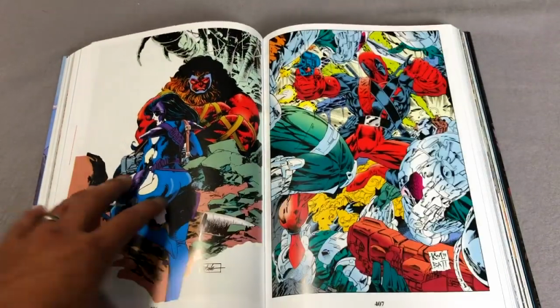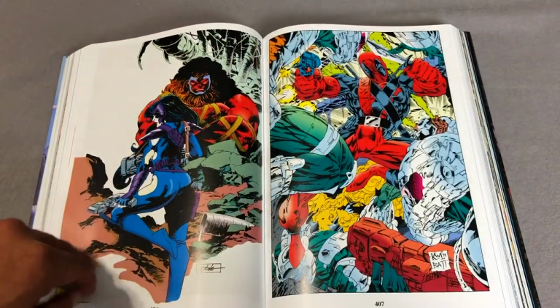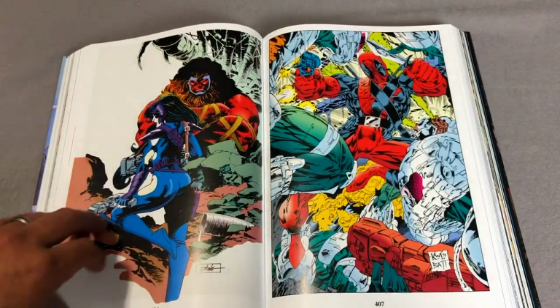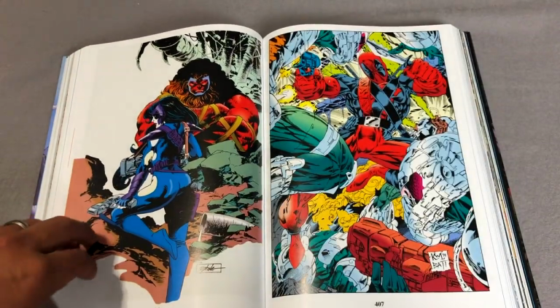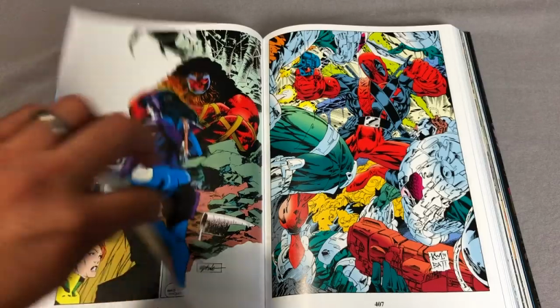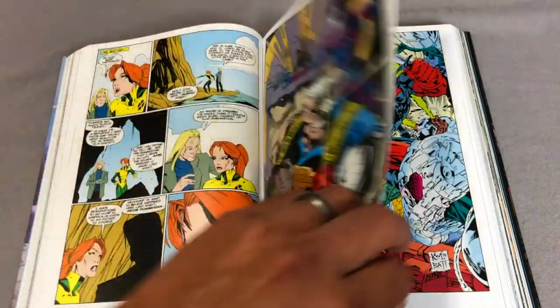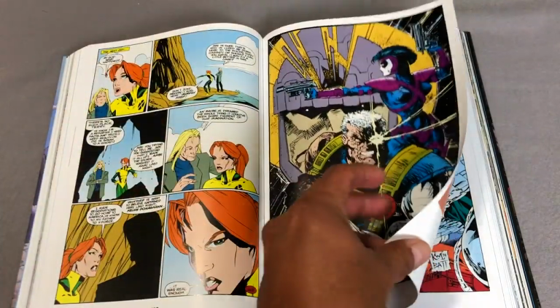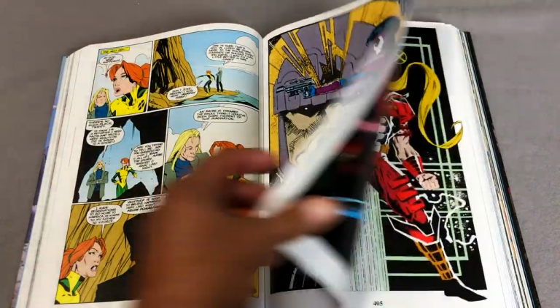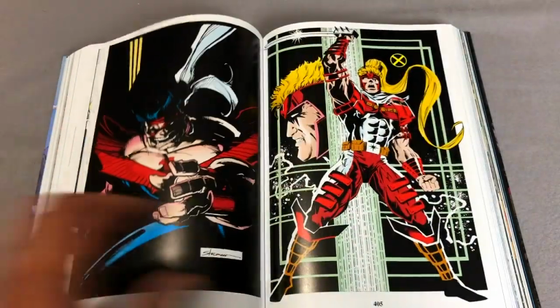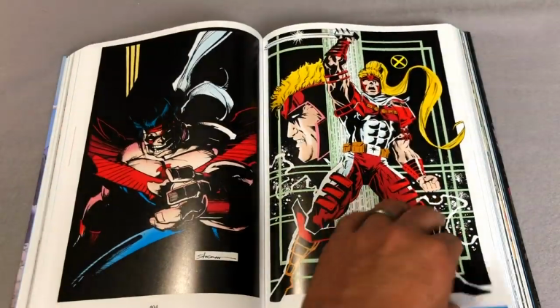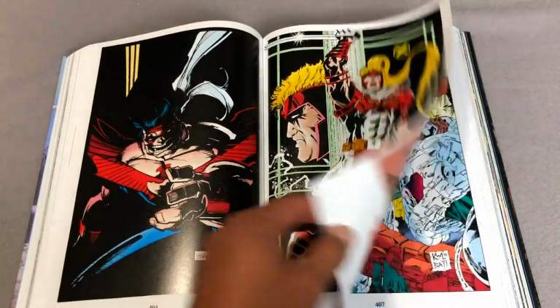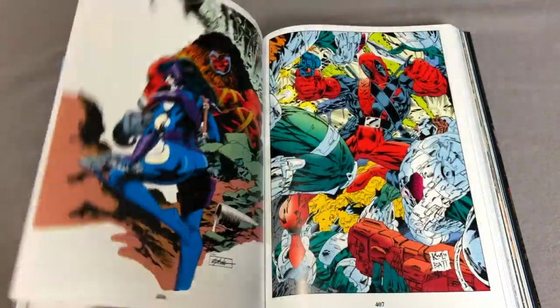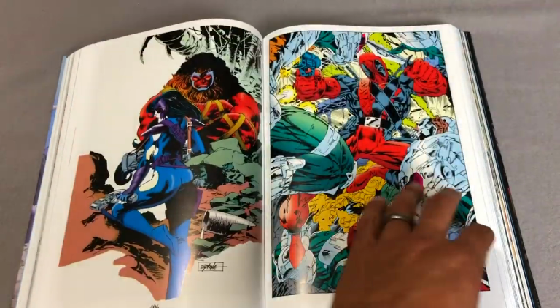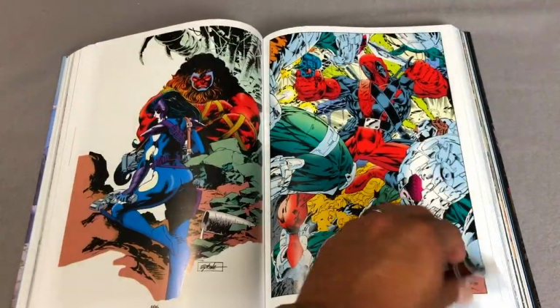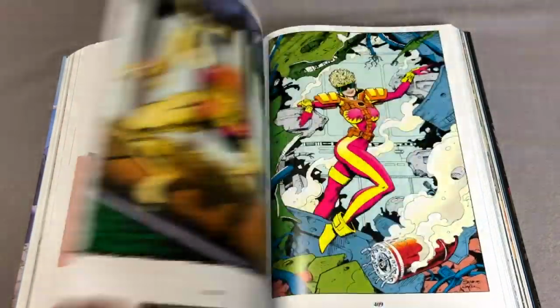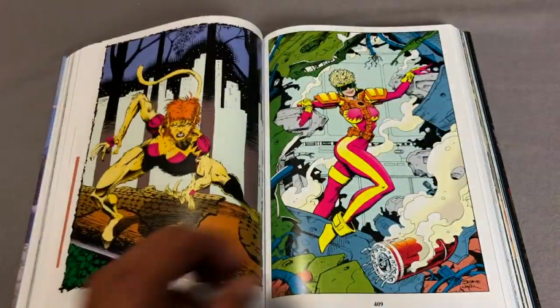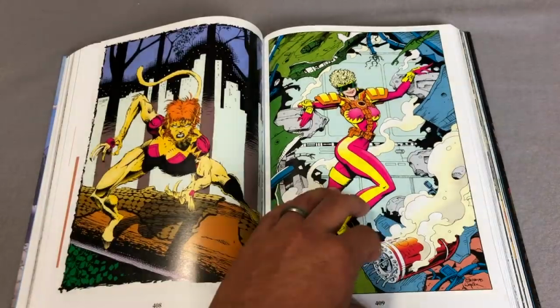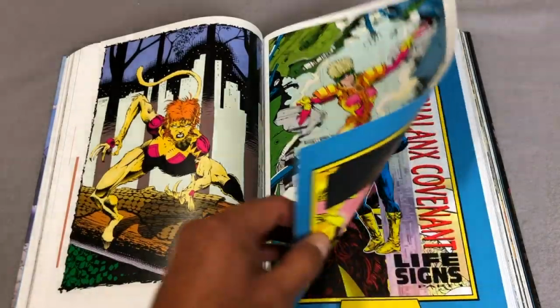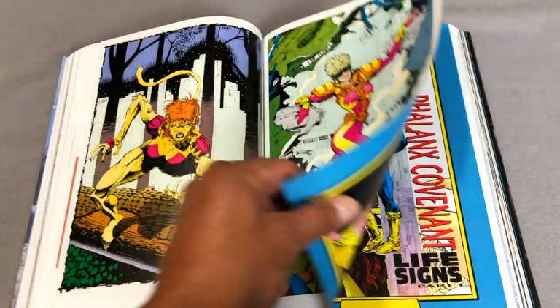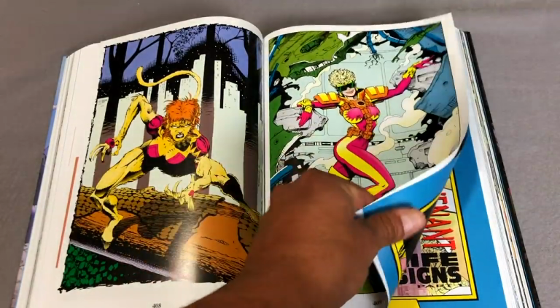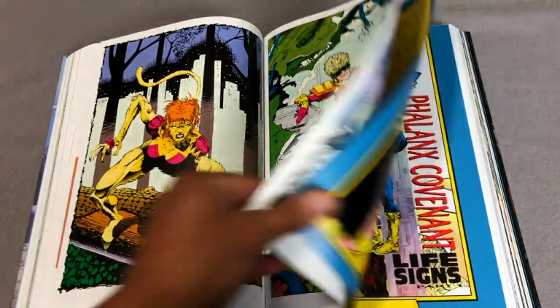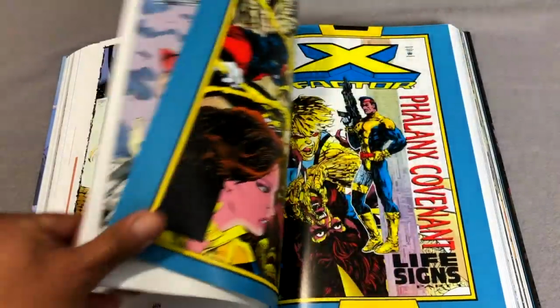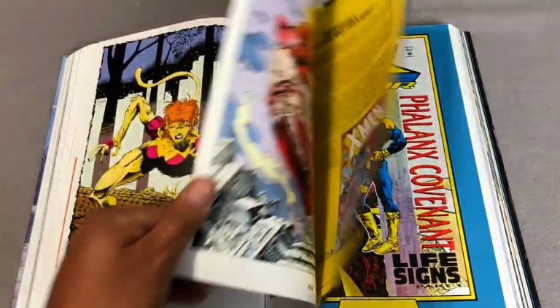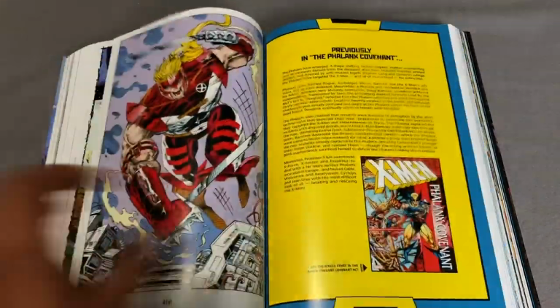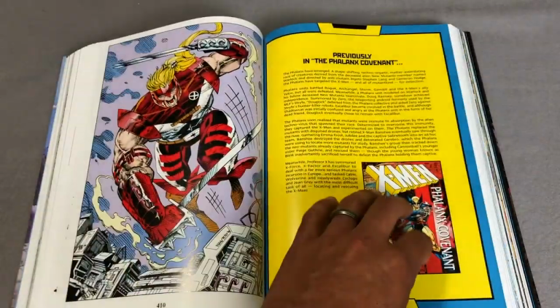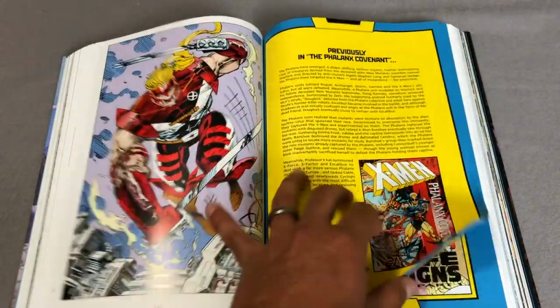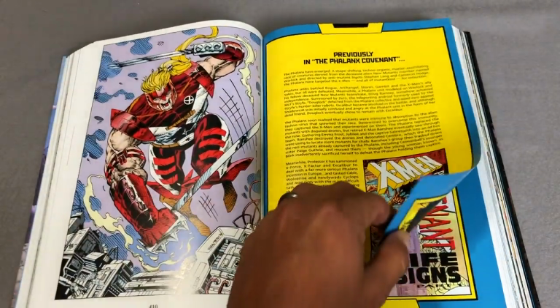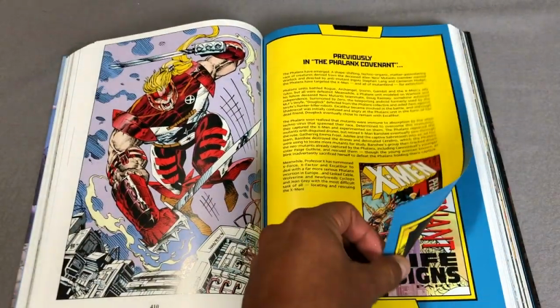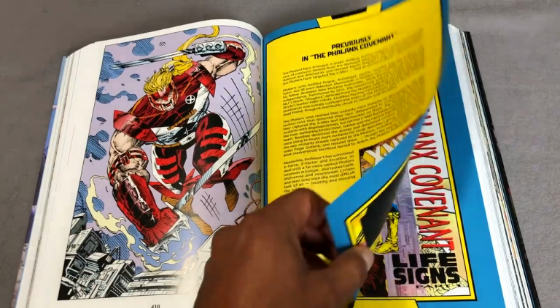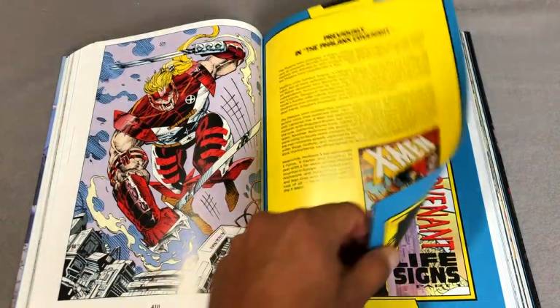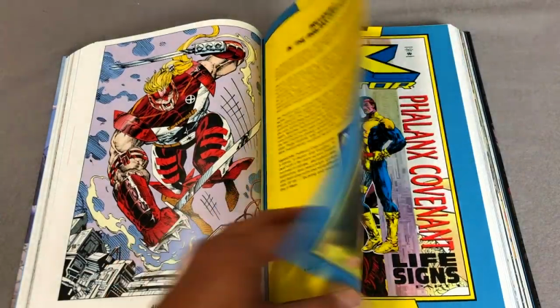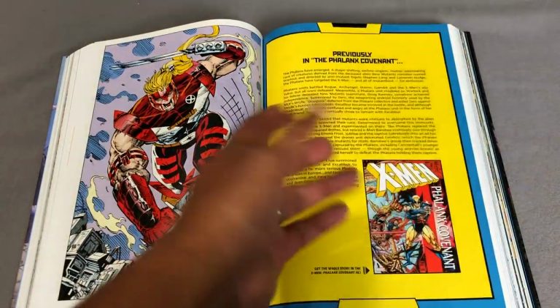I love that they keep everything from the annuals in here. You have Larry Stroman pinup art, Steve Epting, and Boom Boom — I think she's still known as Boom Boom during this time; eventually she became known as Meltdown.